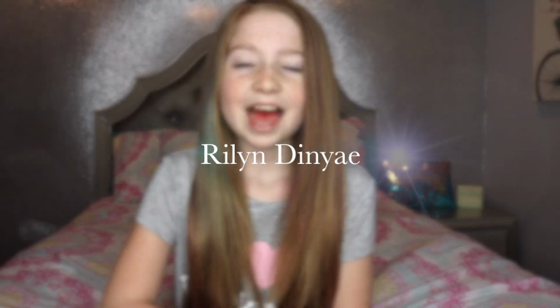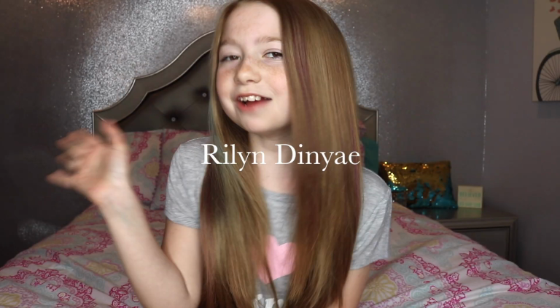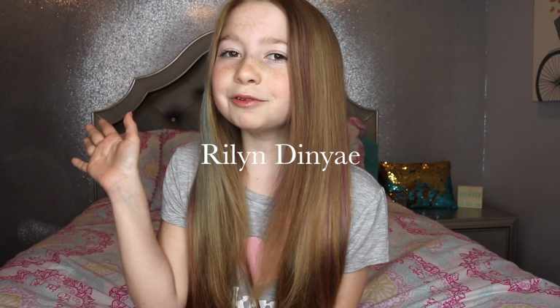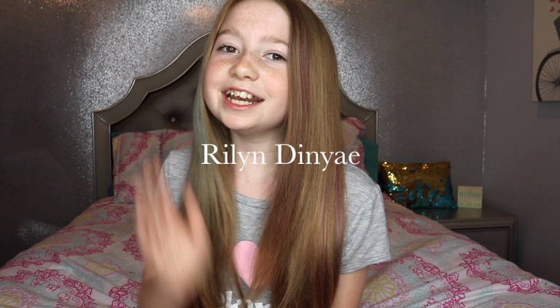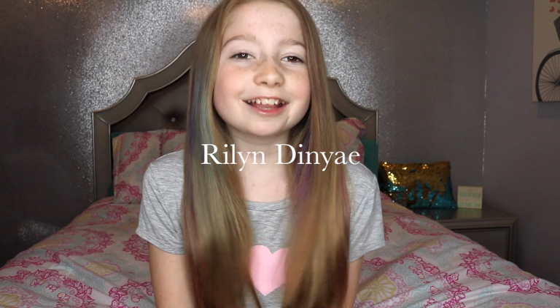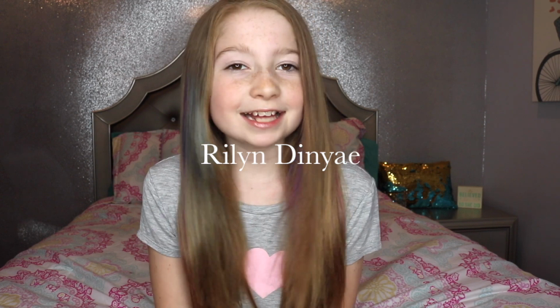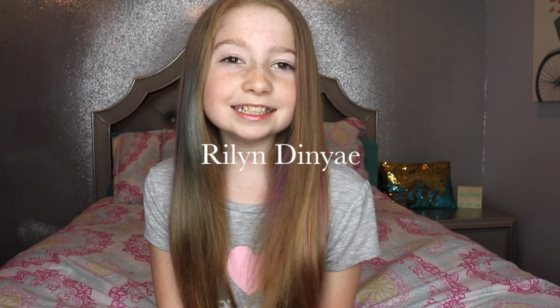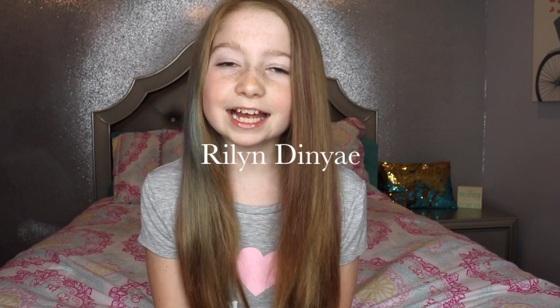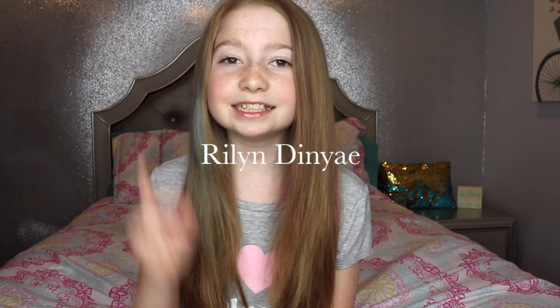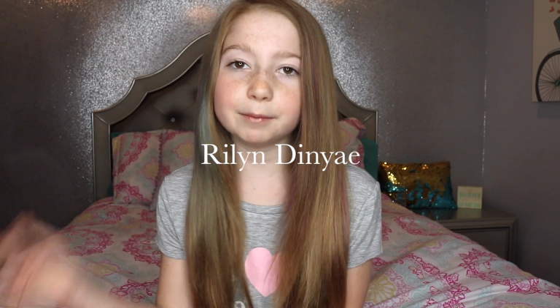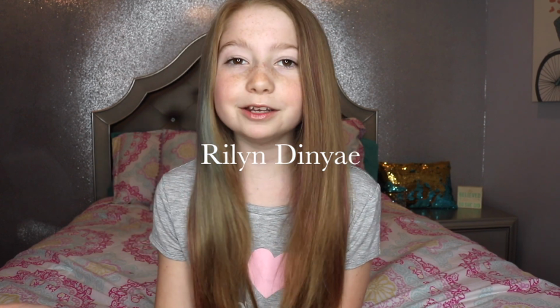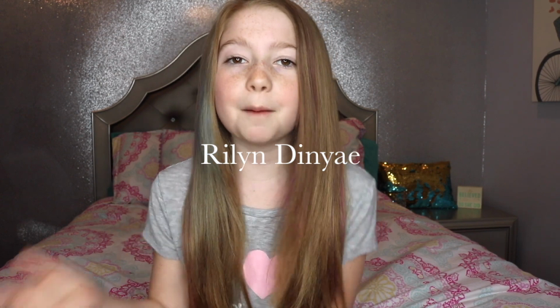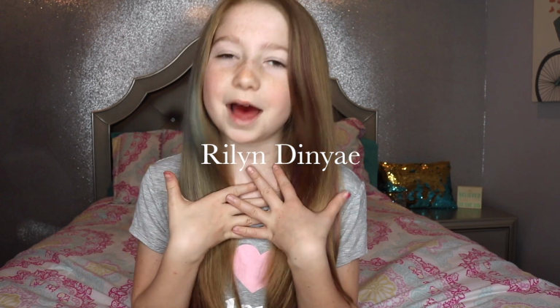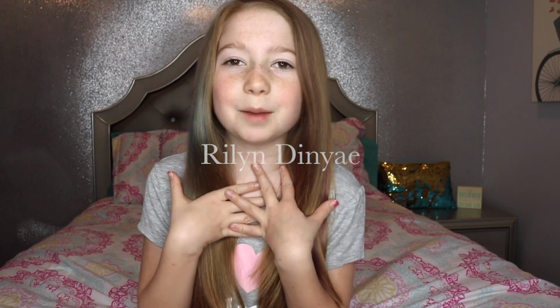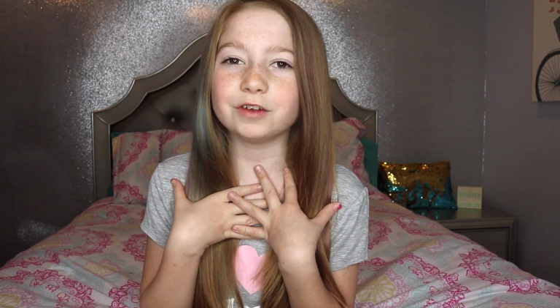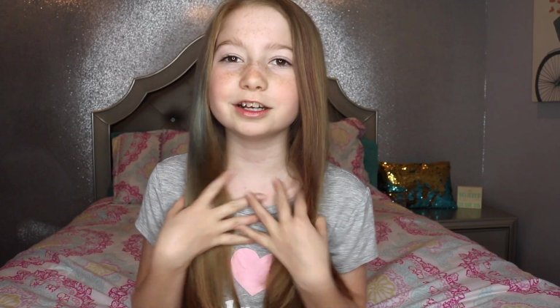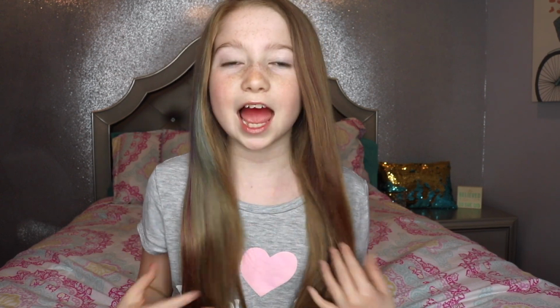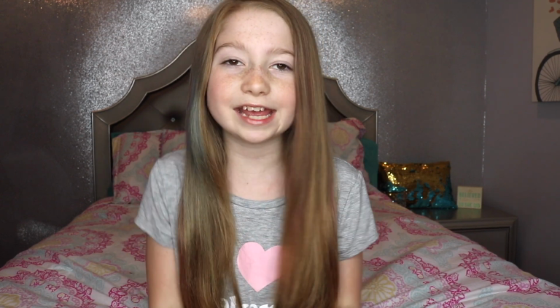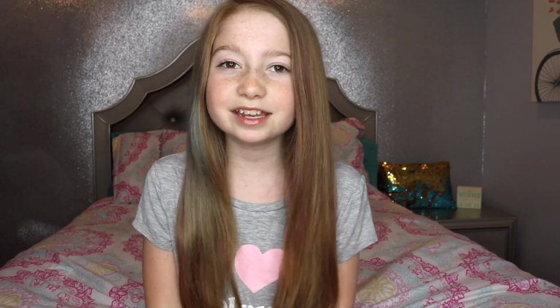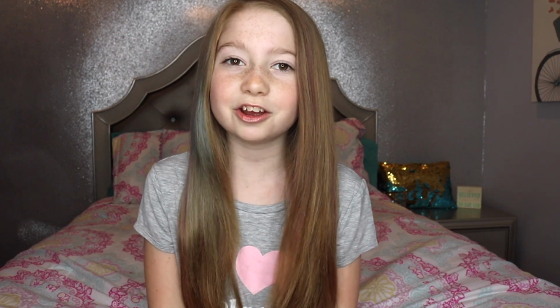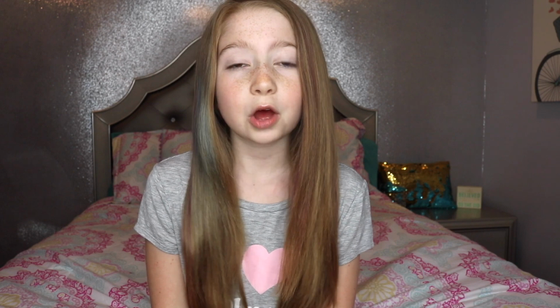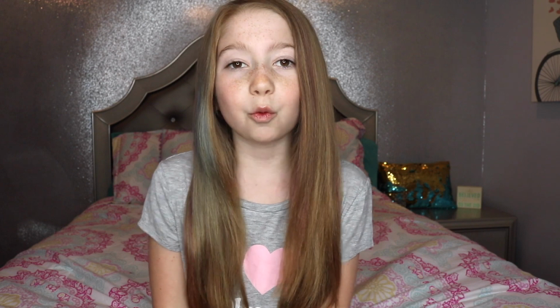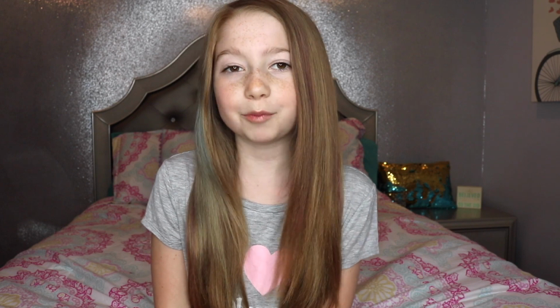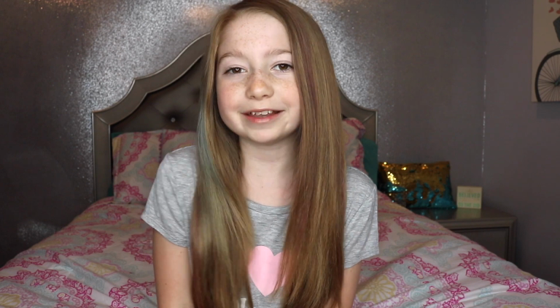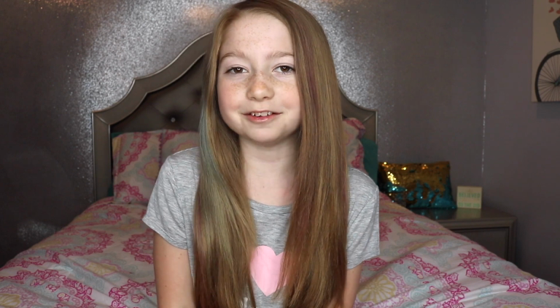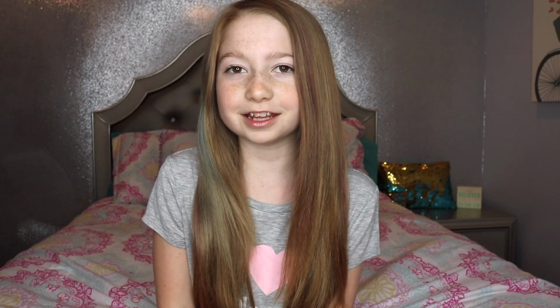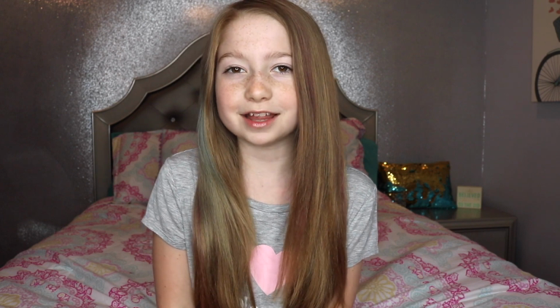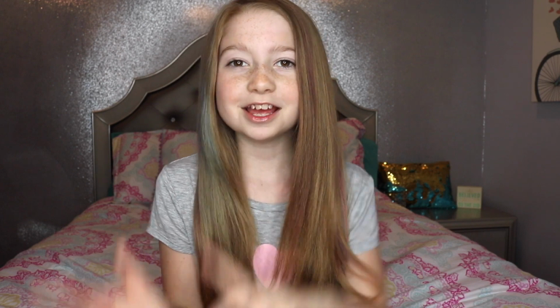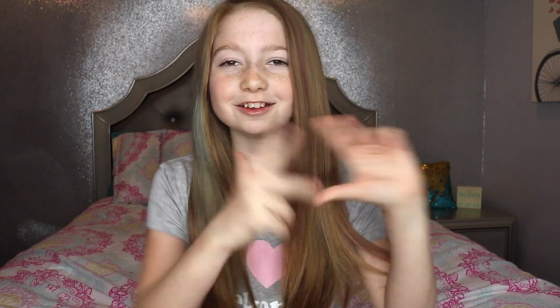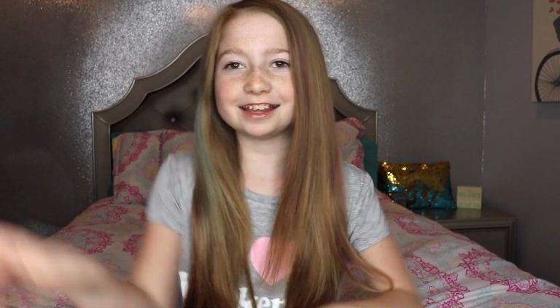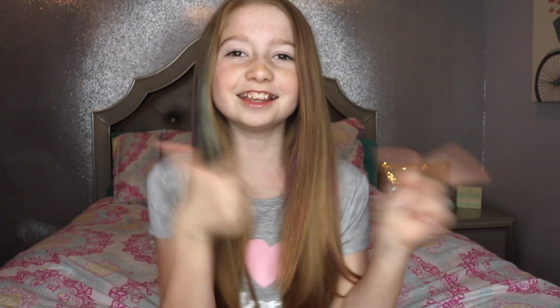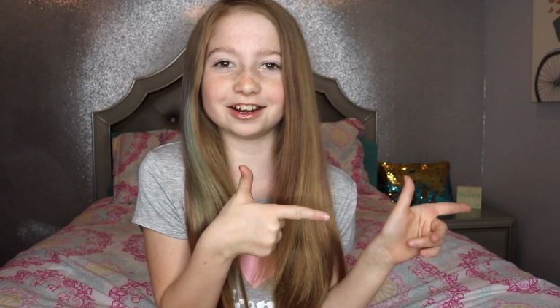Hey everyone! It's Rilyn Dinyae and today I'm going to be doing my April favorites. I can't wait to show you what I've been obsessing over this month. So let's get started.